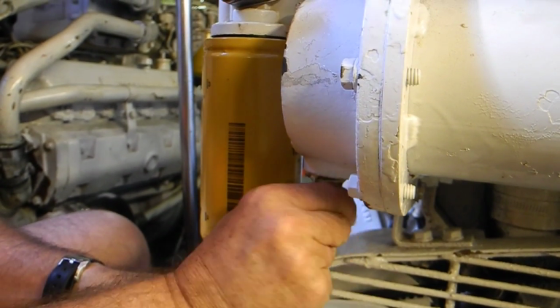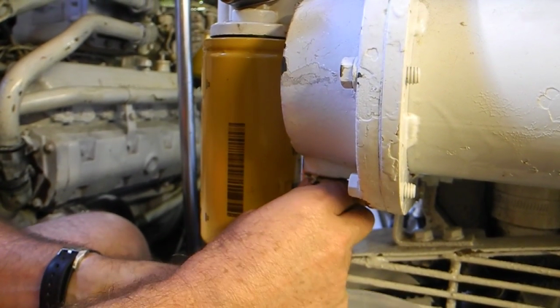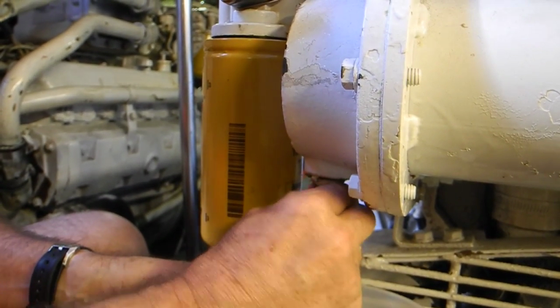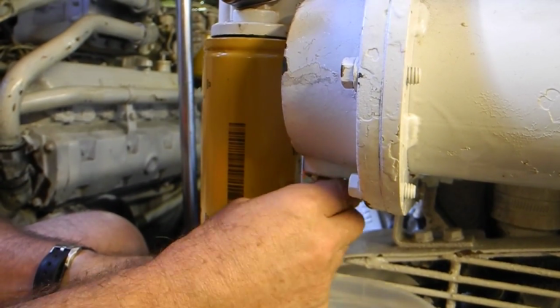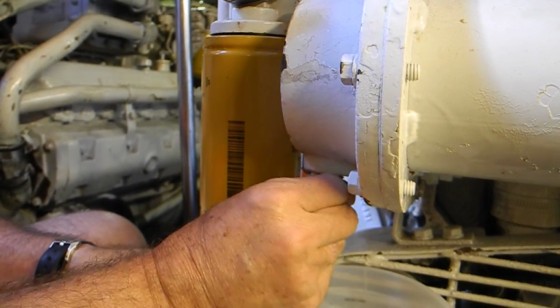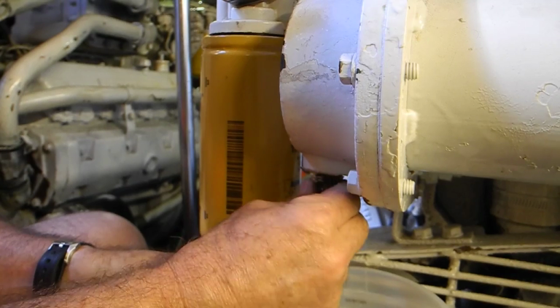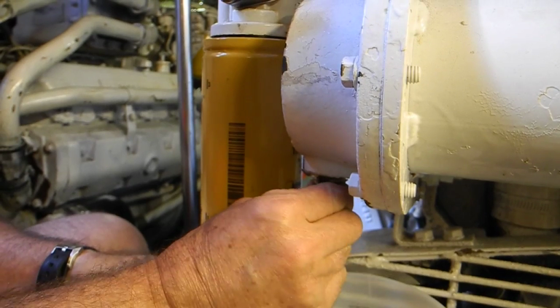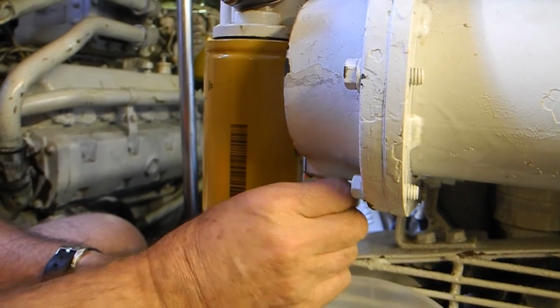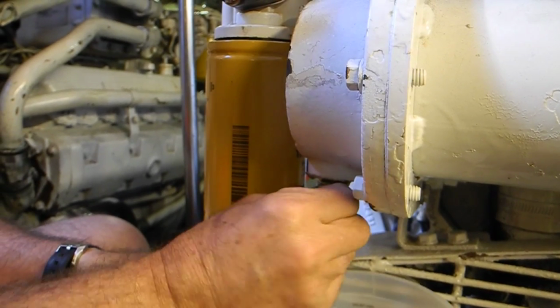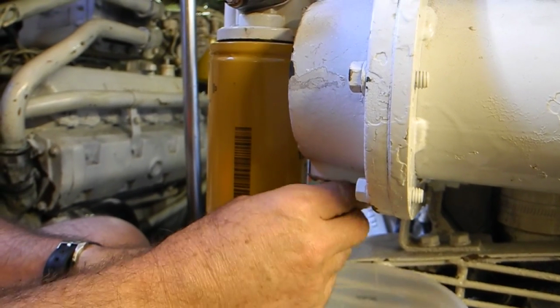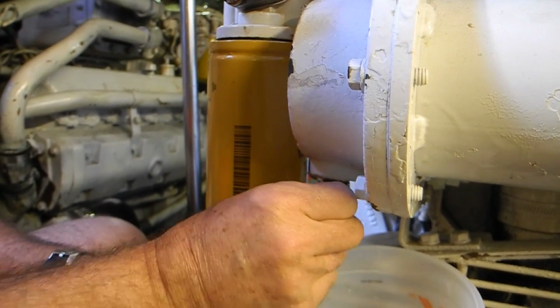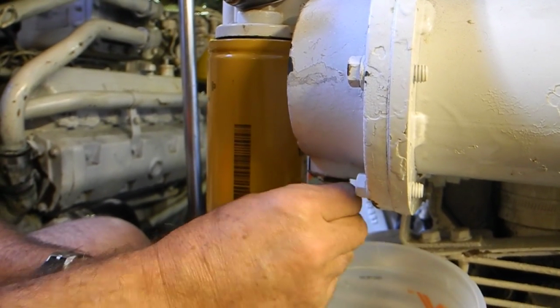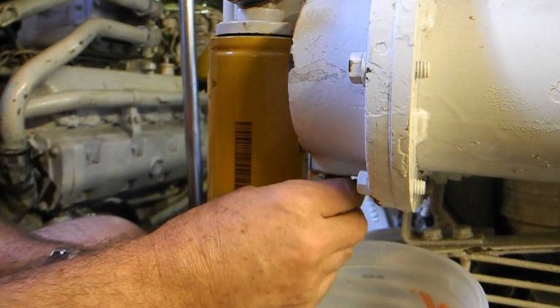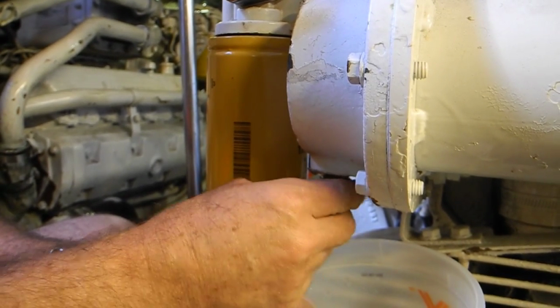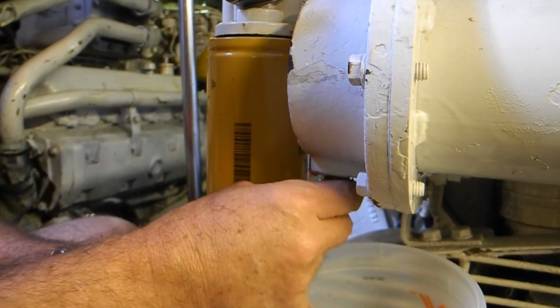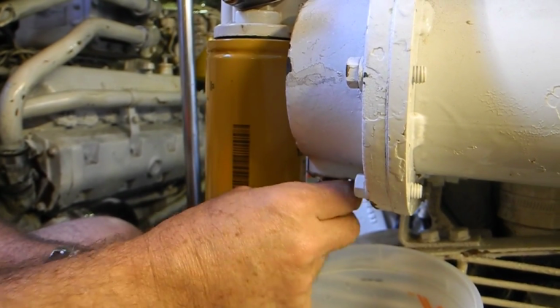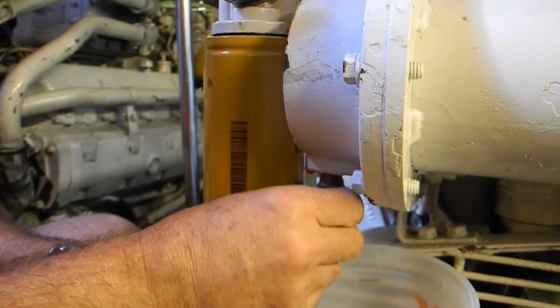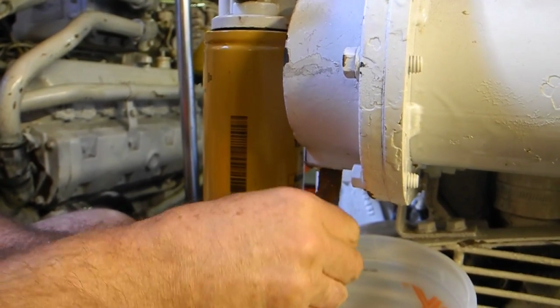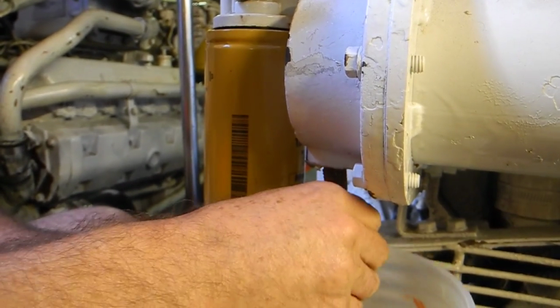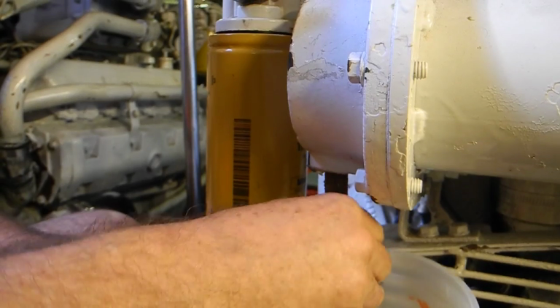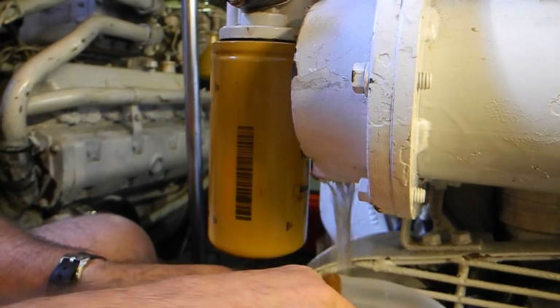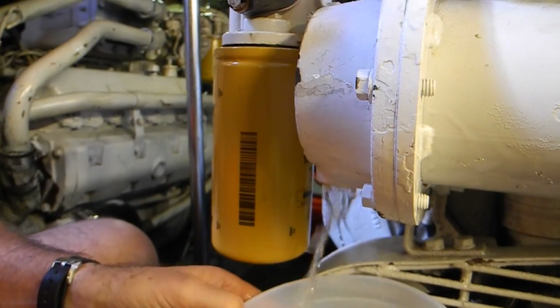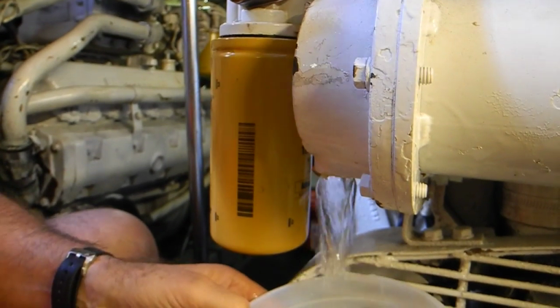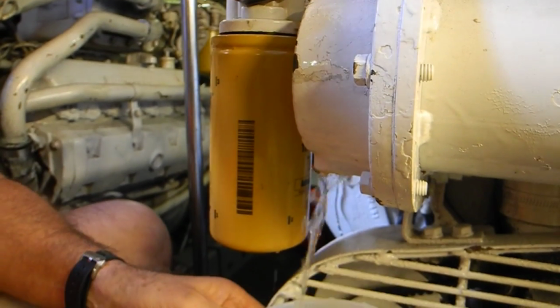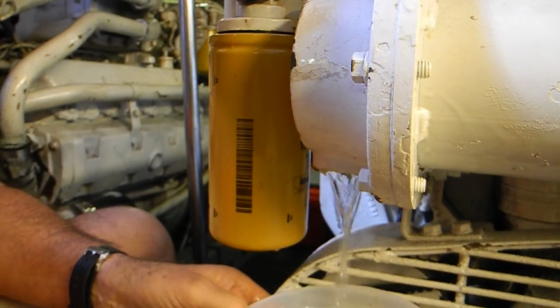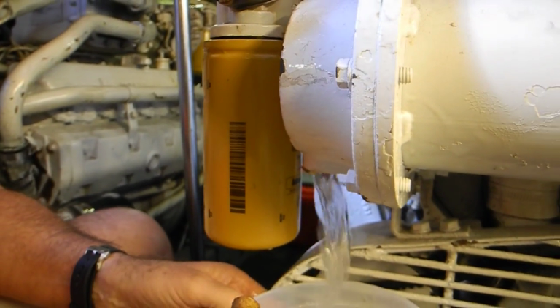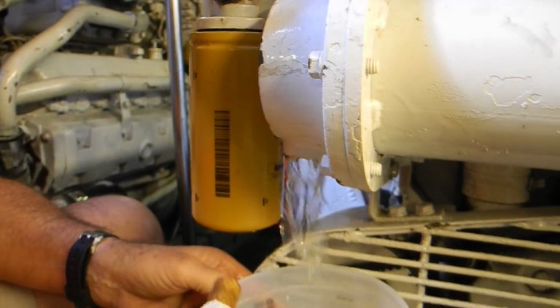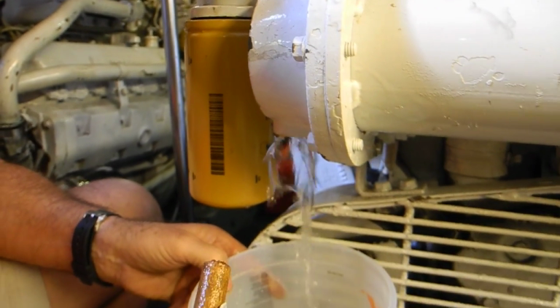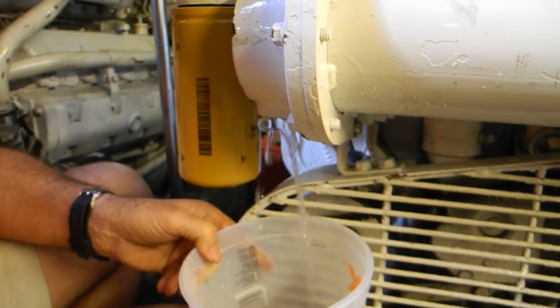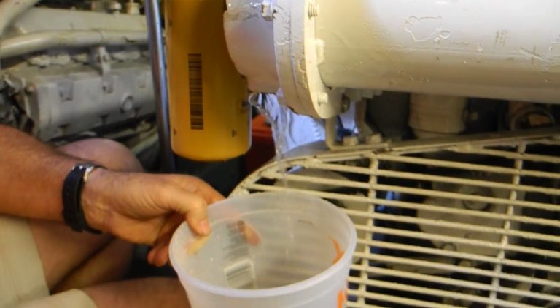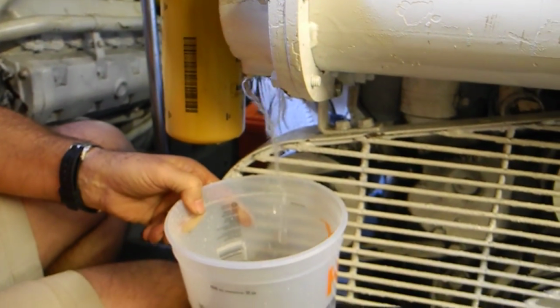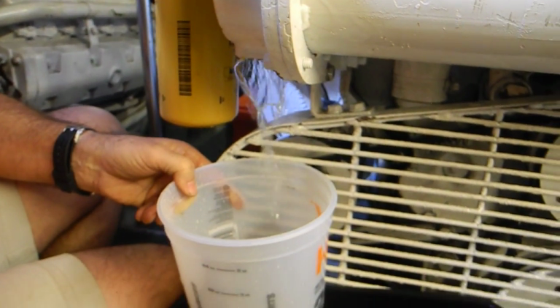We did the two on the right-hand side to let out a little bit of water, but this one is going to let out a lot more. We've got the white bucket as our primary catch.